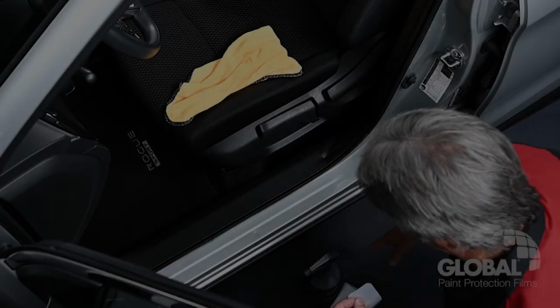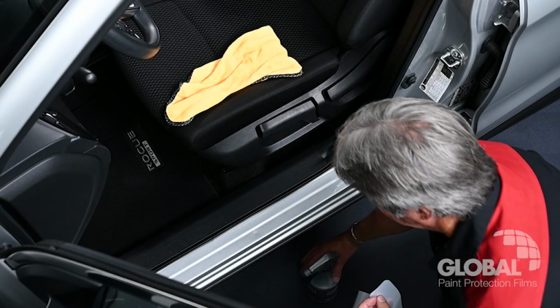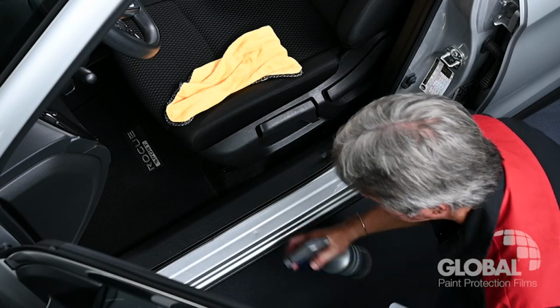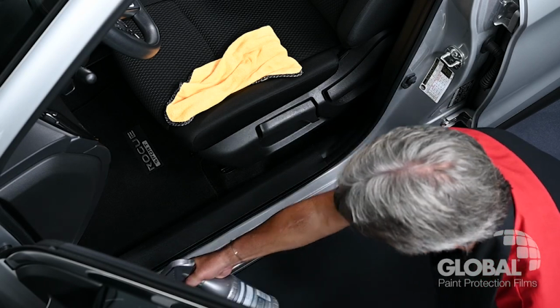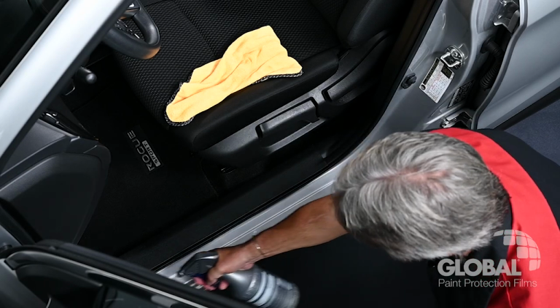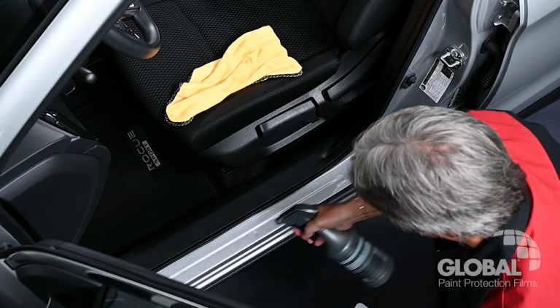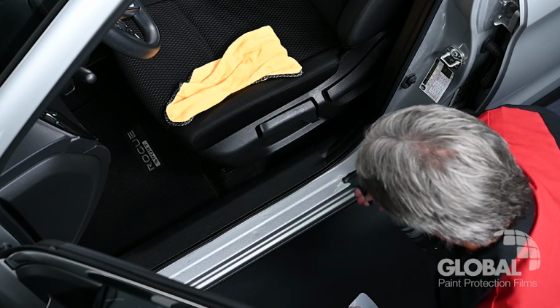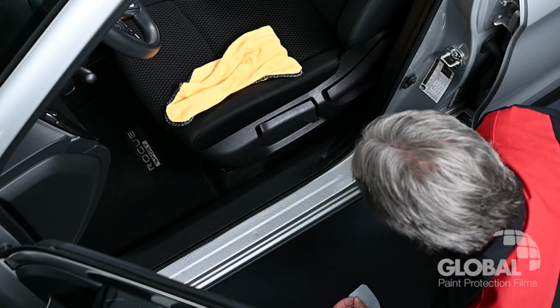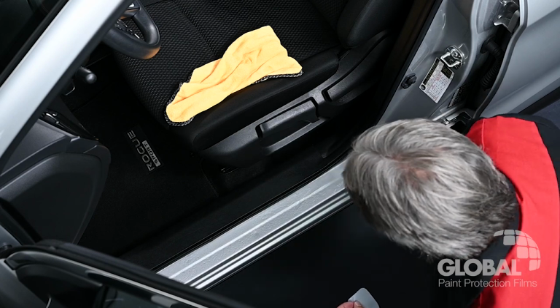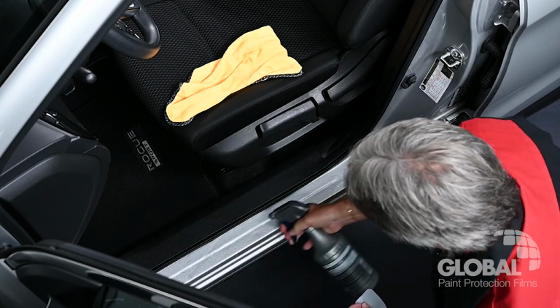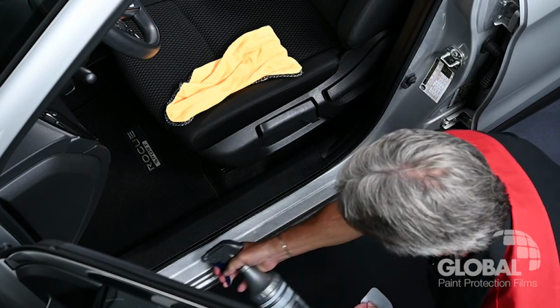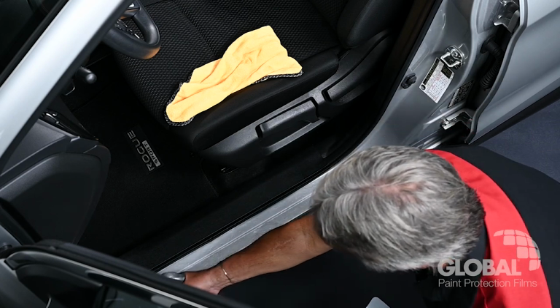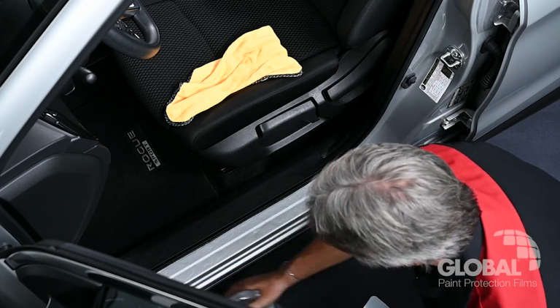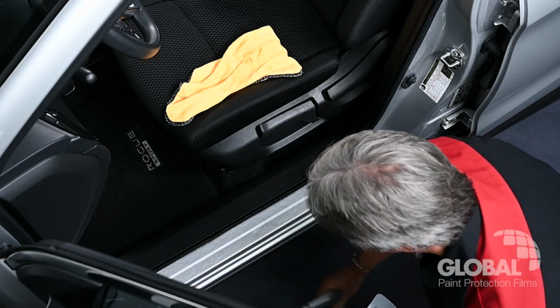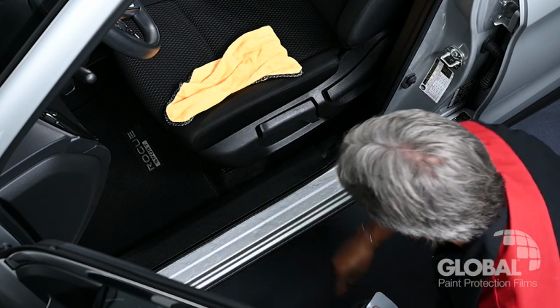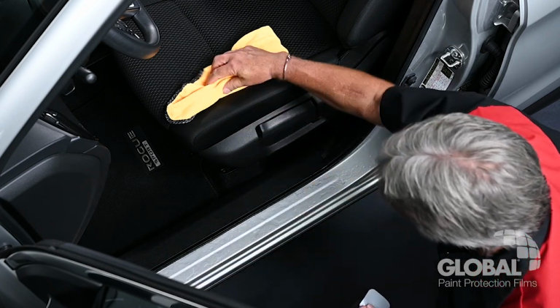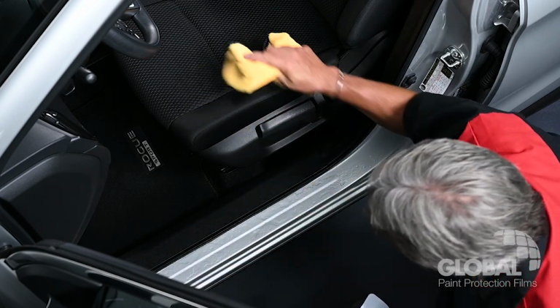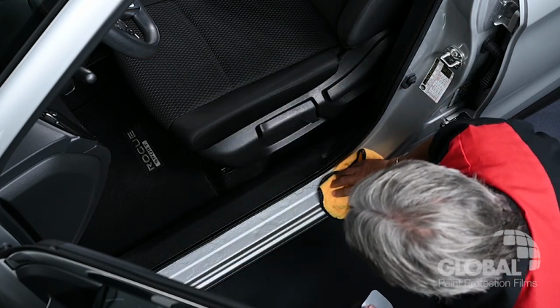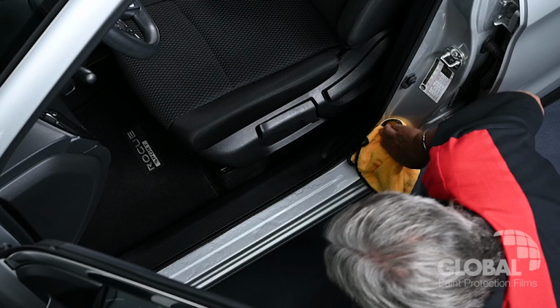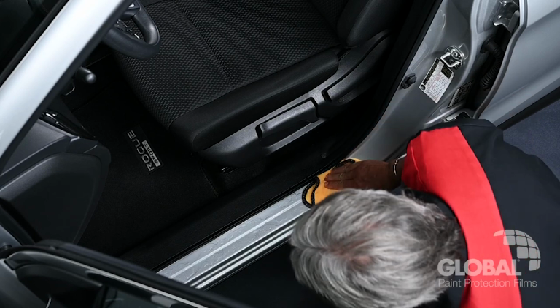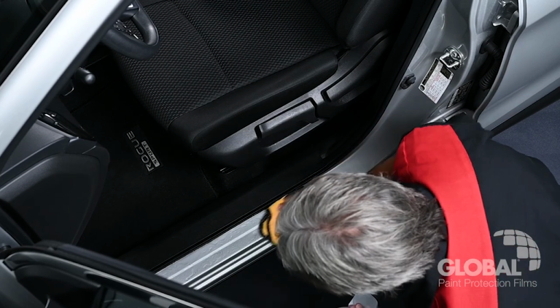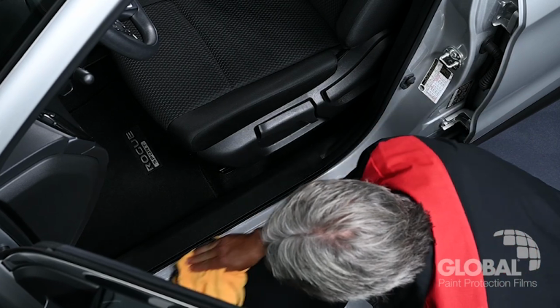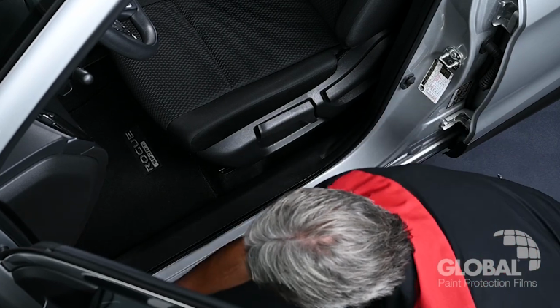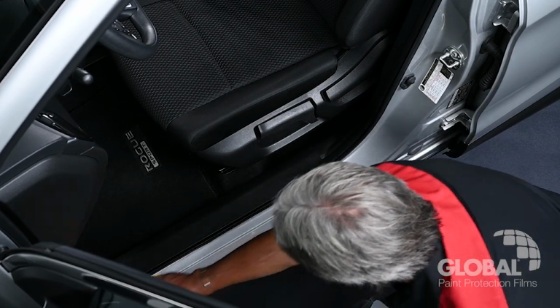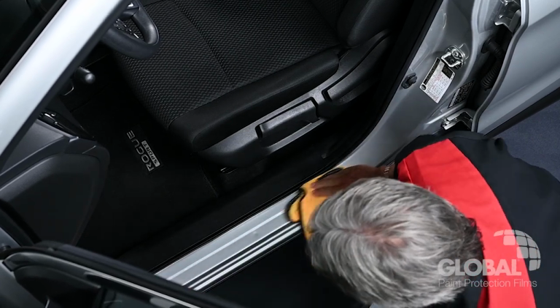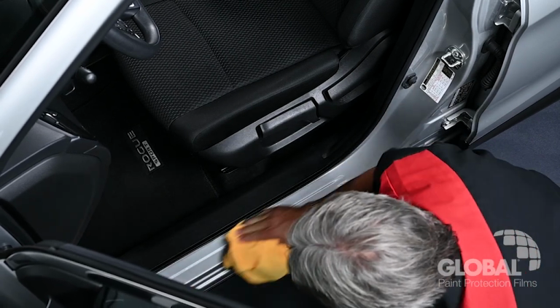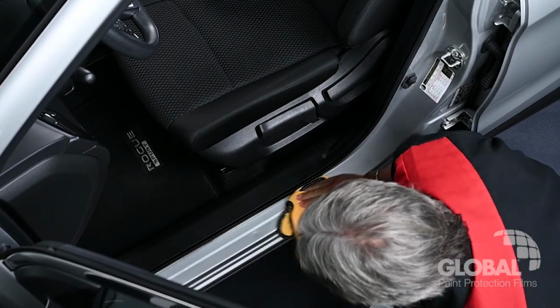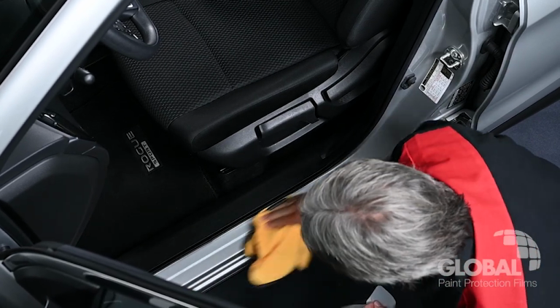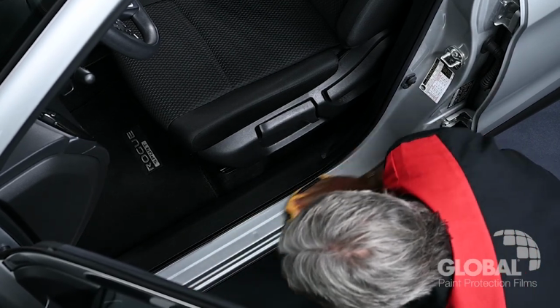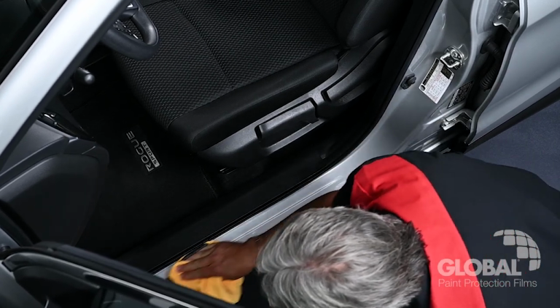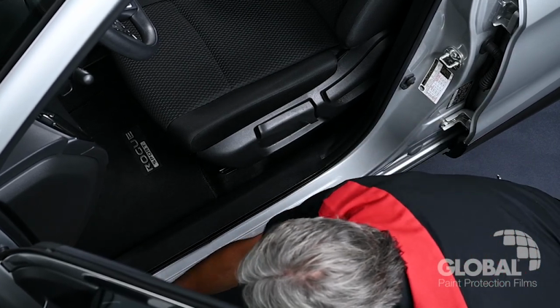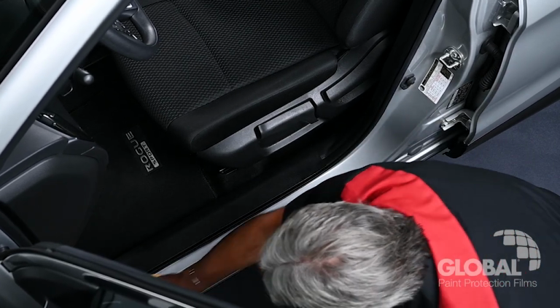Door Sills. As with all door defense installations, begin by making sure you thoroughly wet the surface with your installation solution. With a clean, dry microfiber towel, wipe the installation area thoroughly.